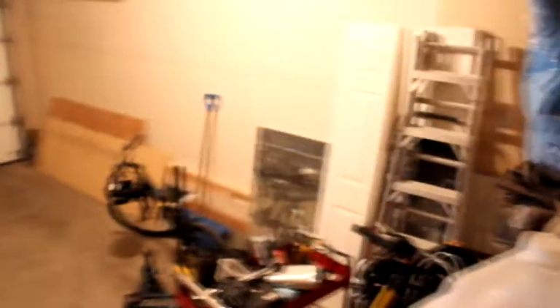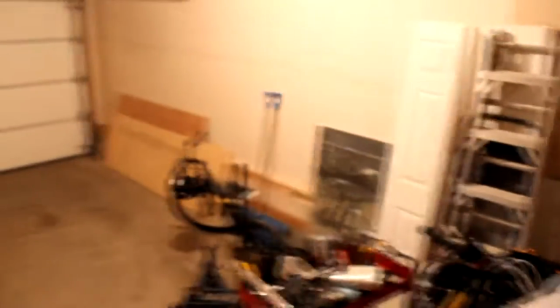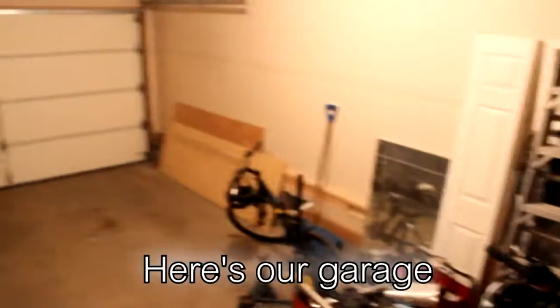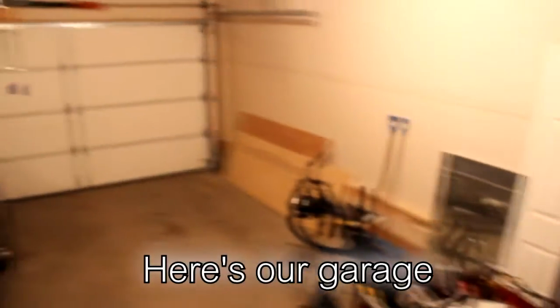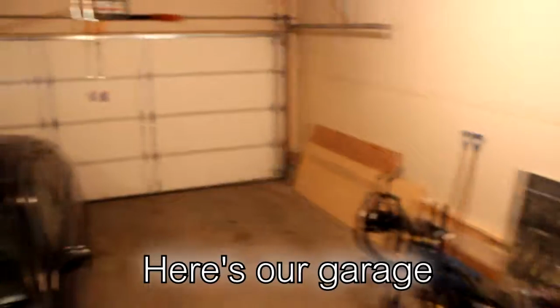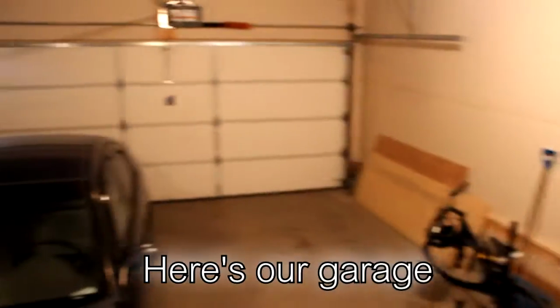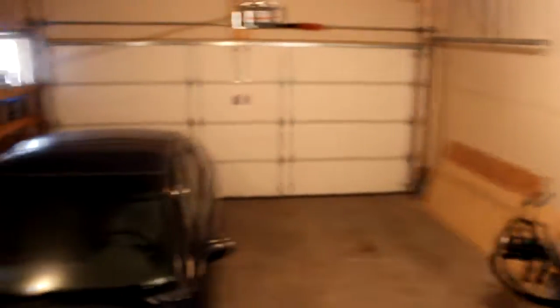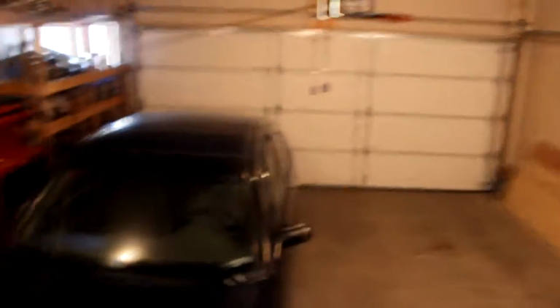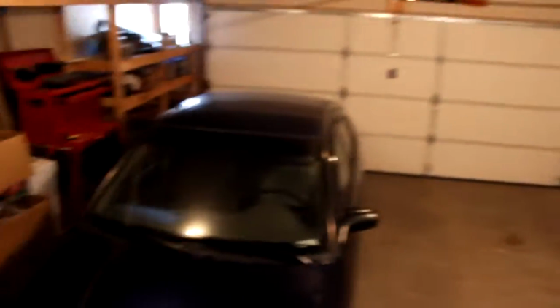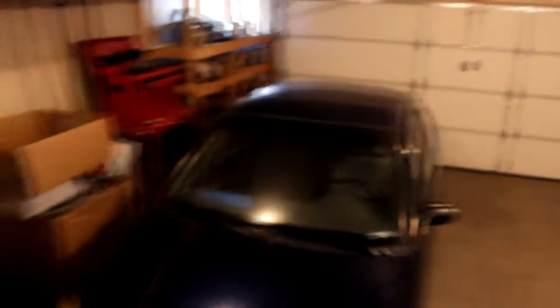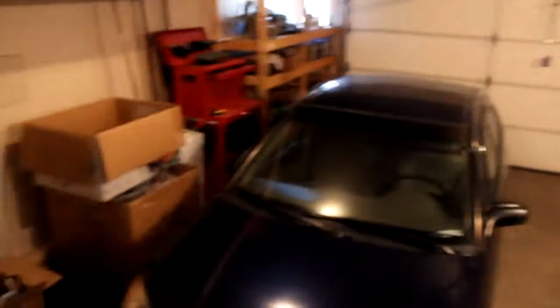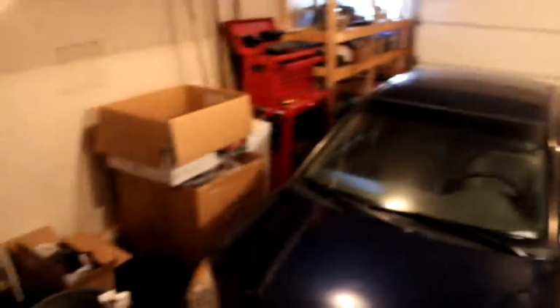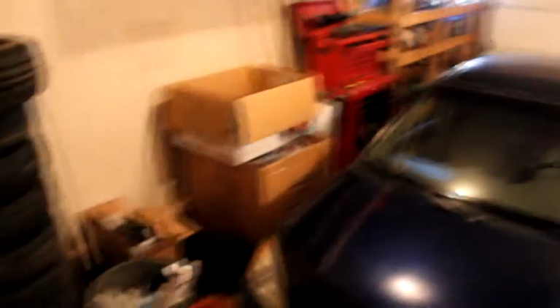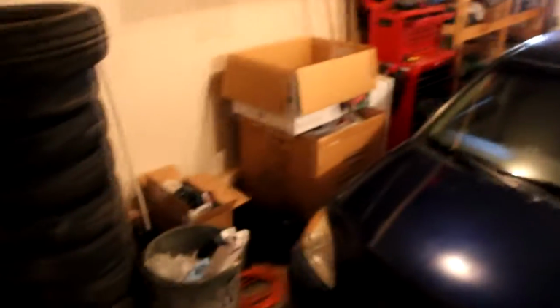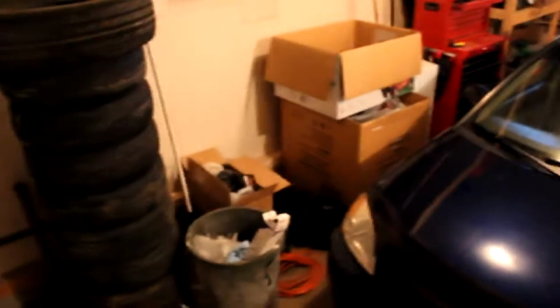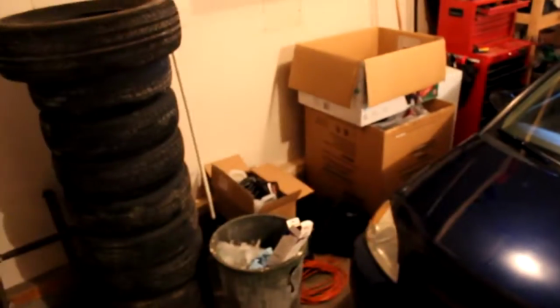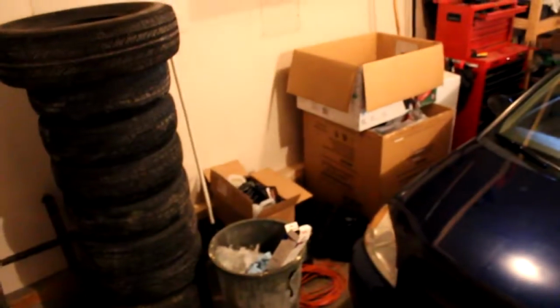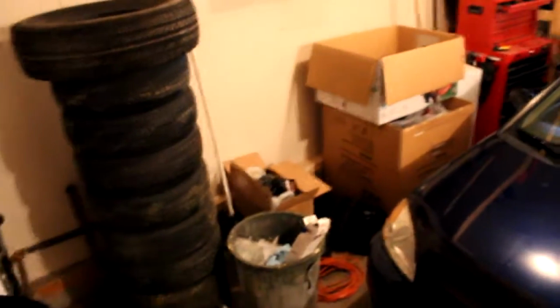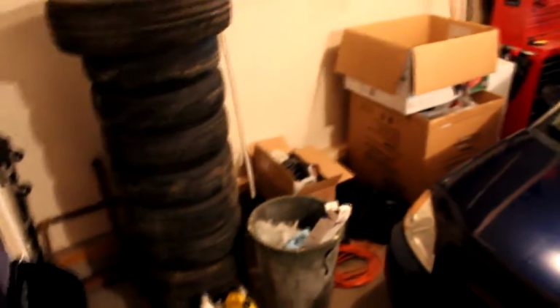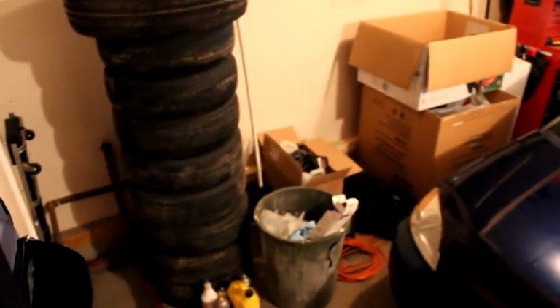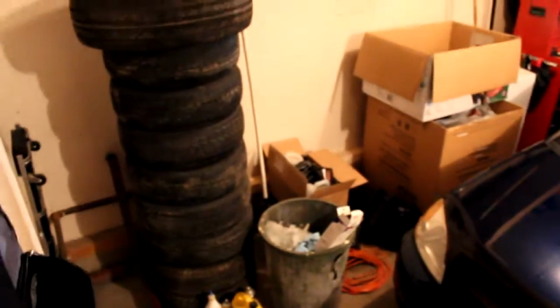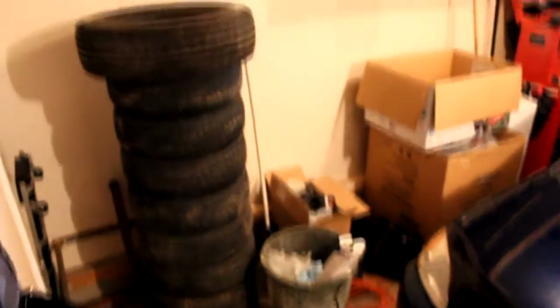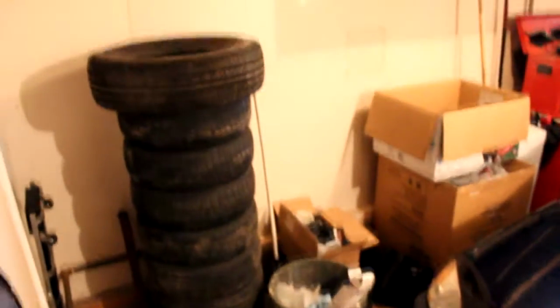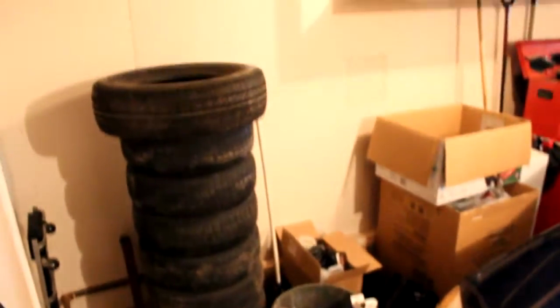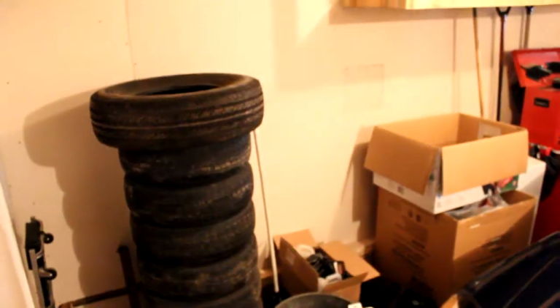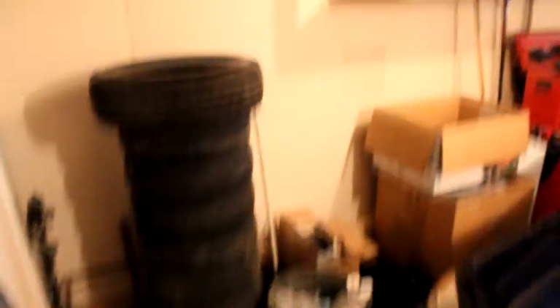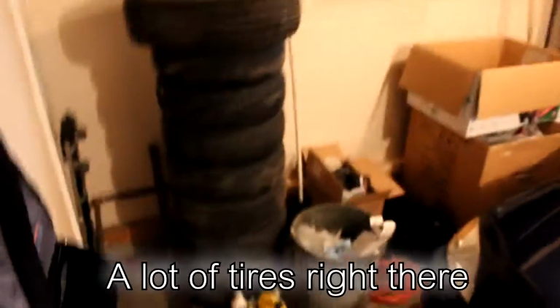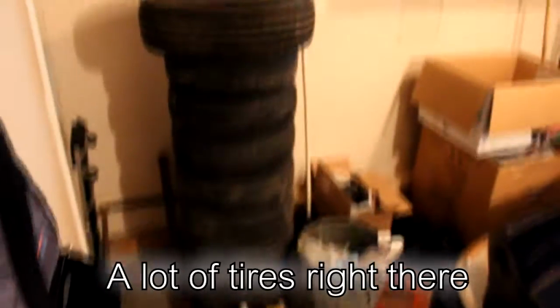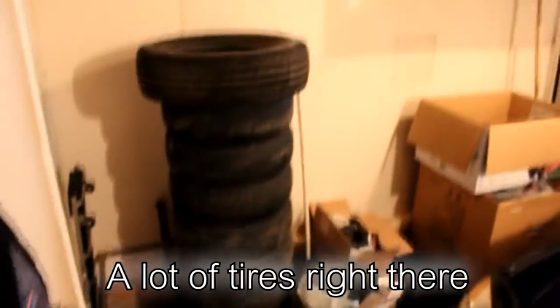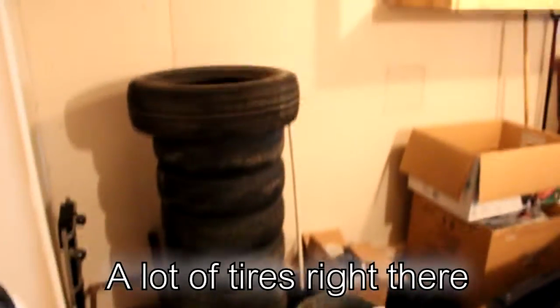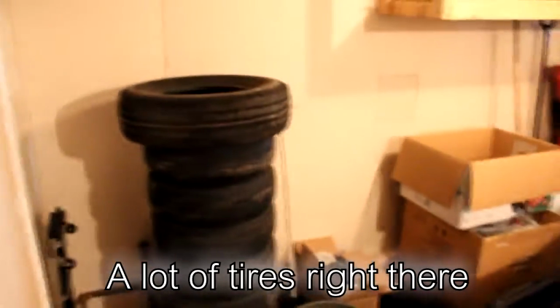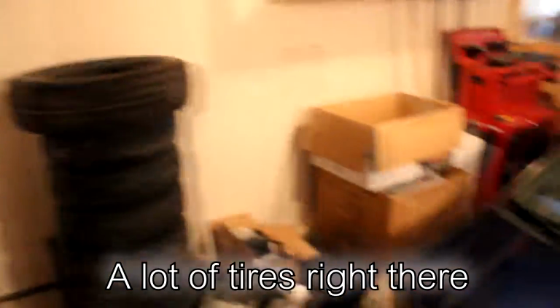This is our garage. There are a lot of tires right there.